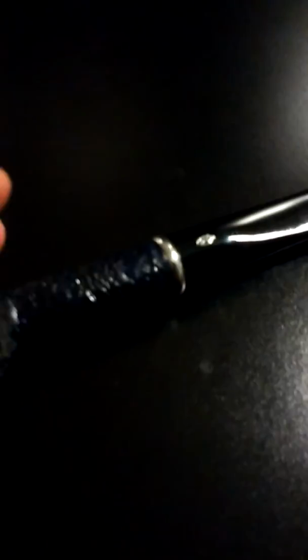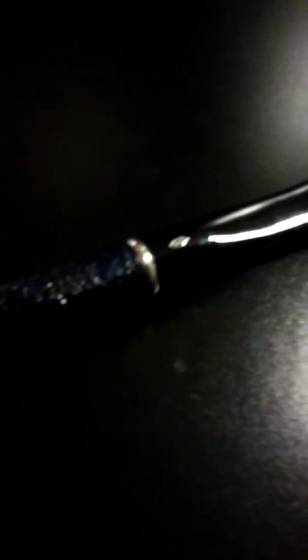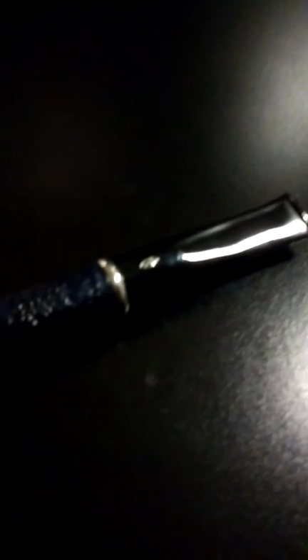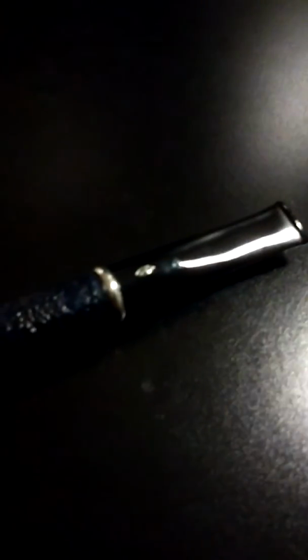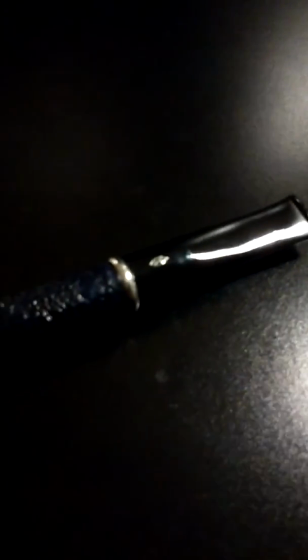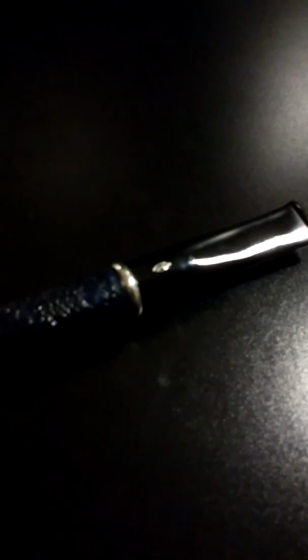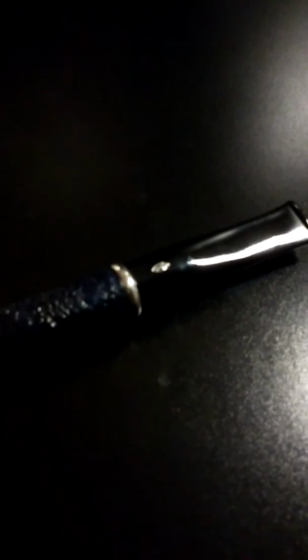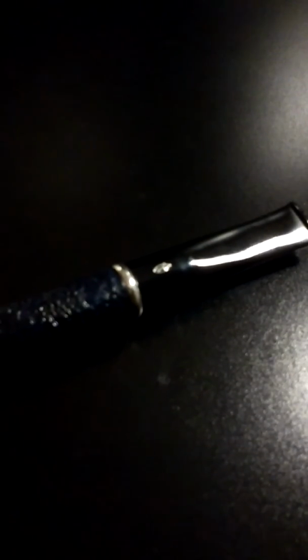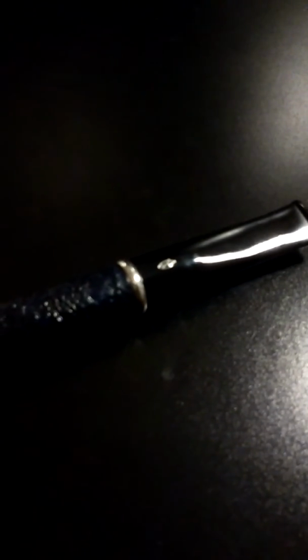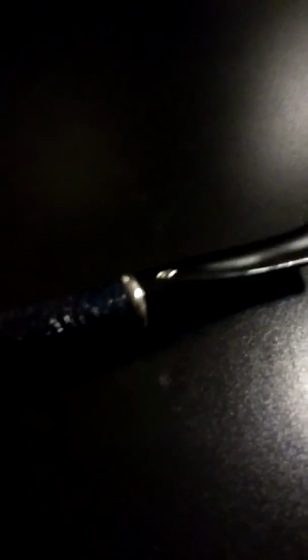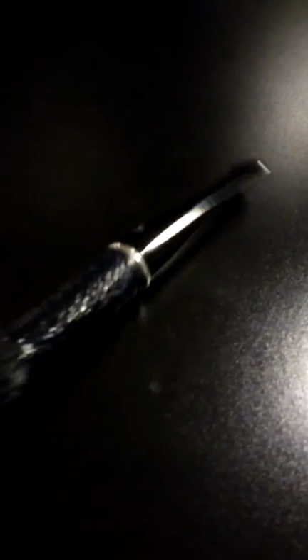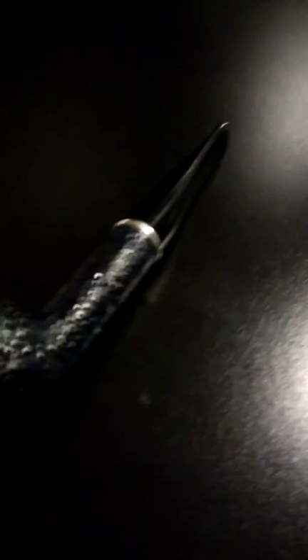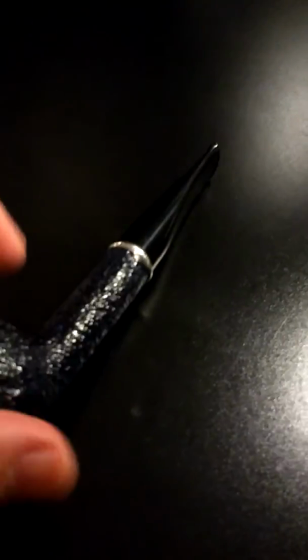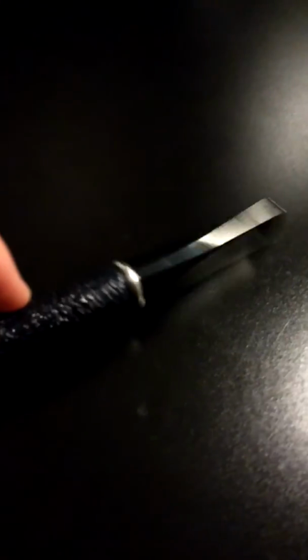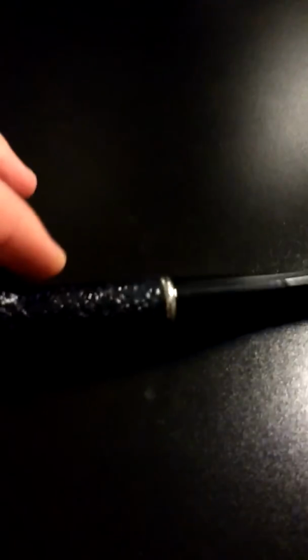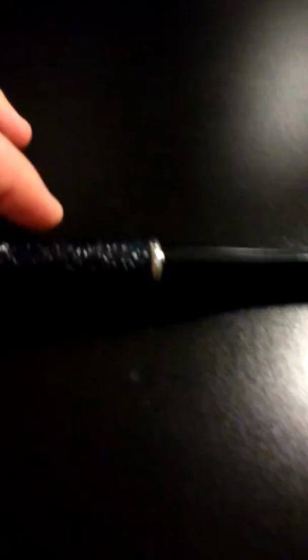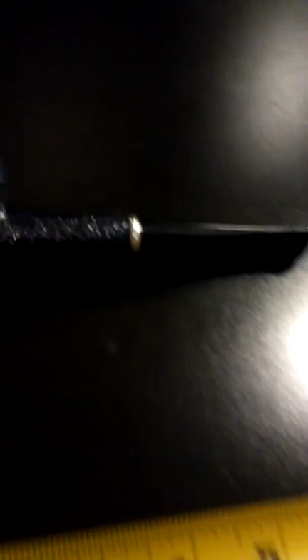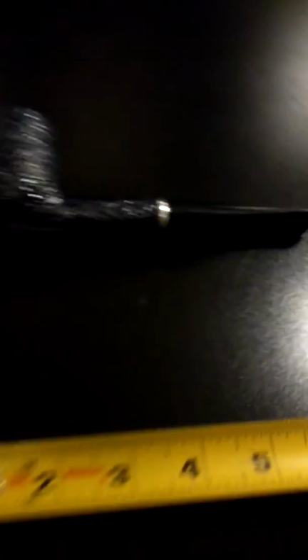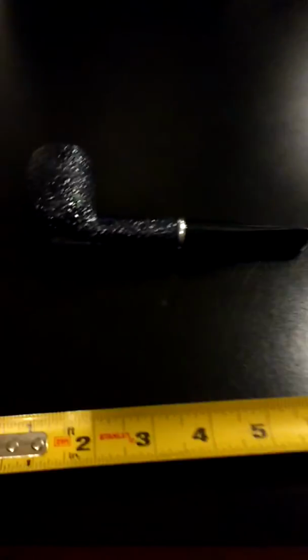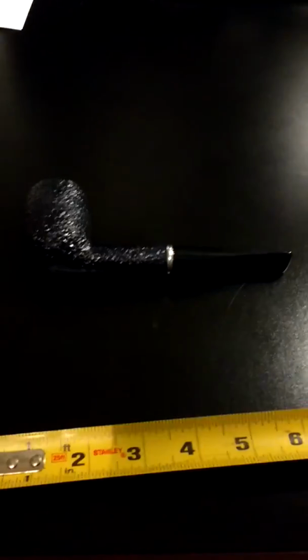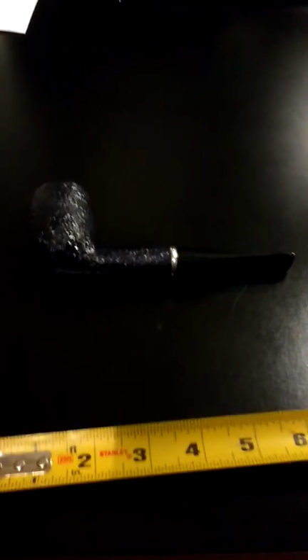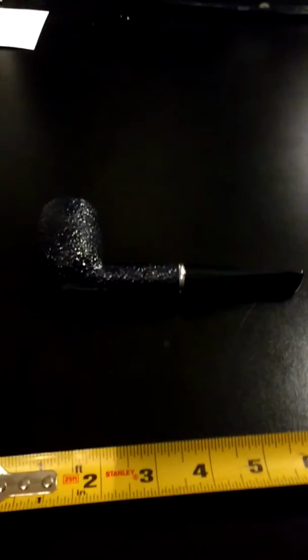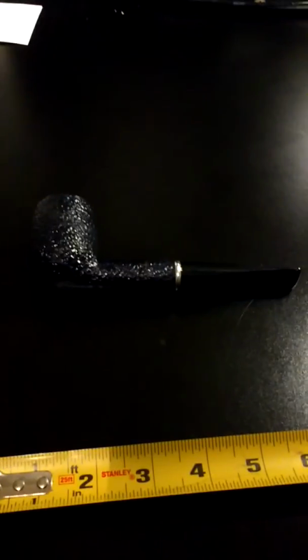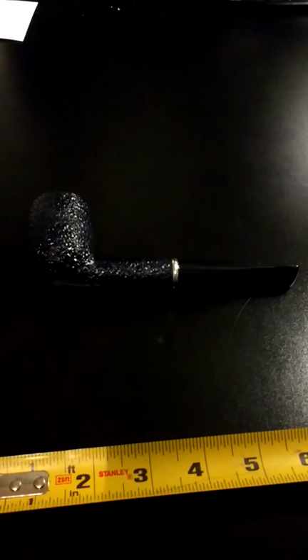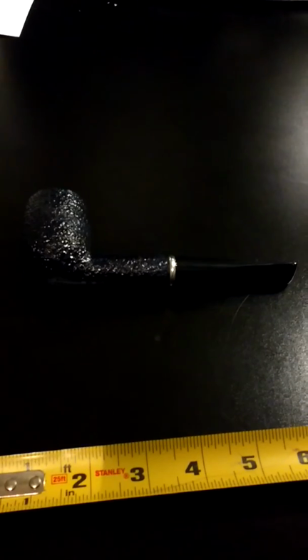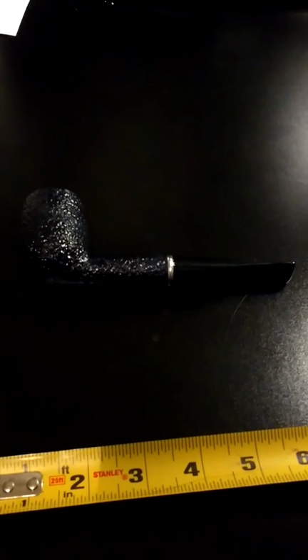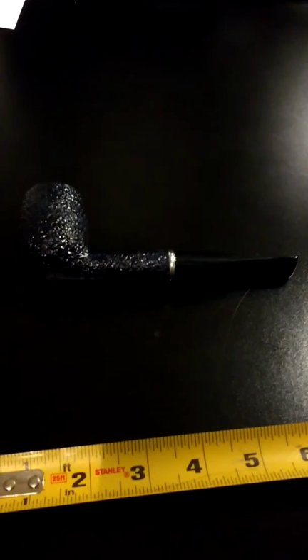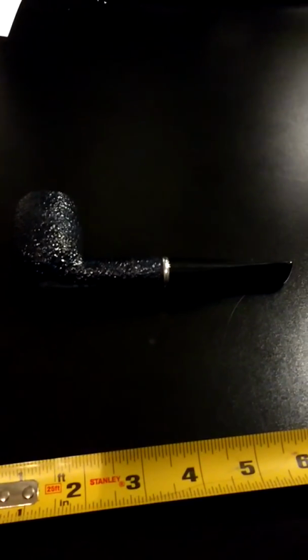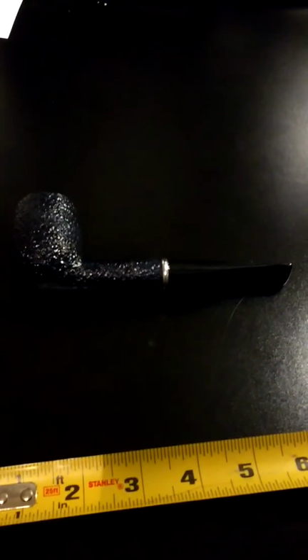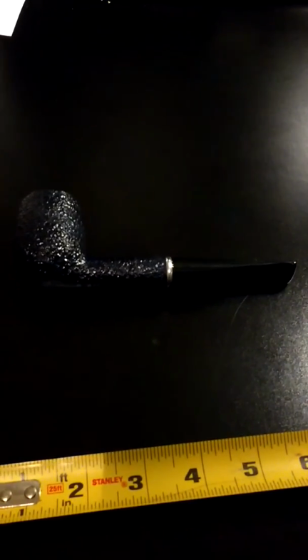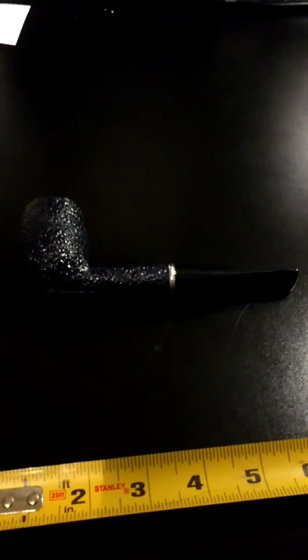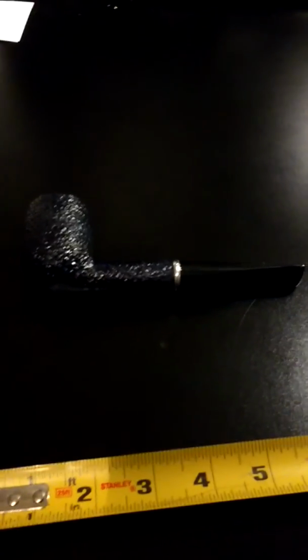The Savinelli shield is still in great condition. There's a silver ring where the stem meets the shank, and it's a solid pipe.